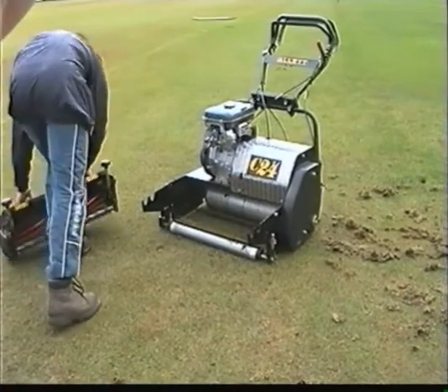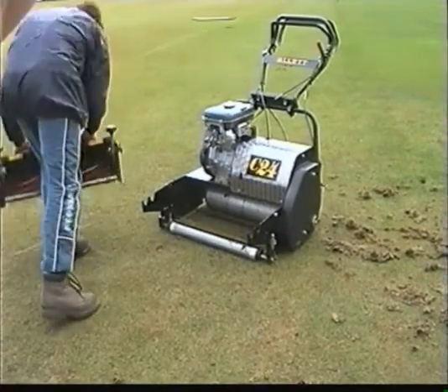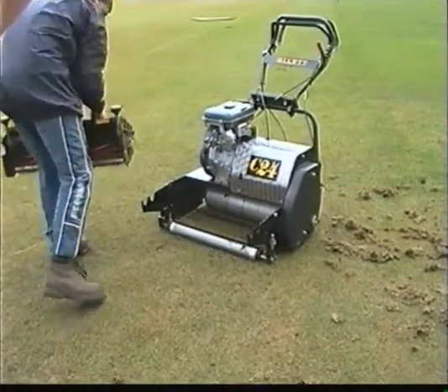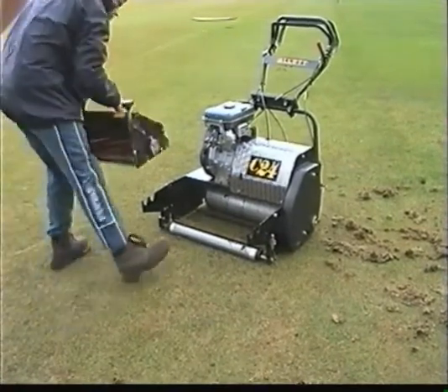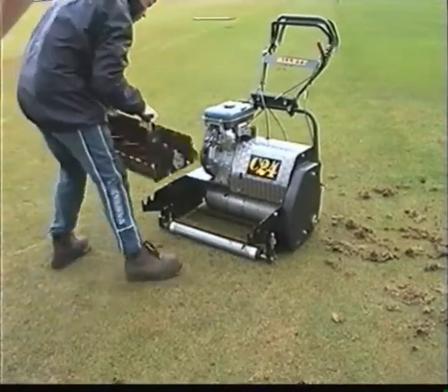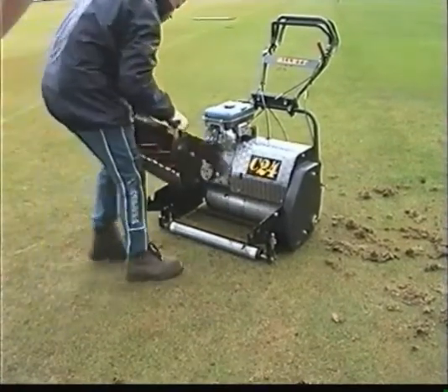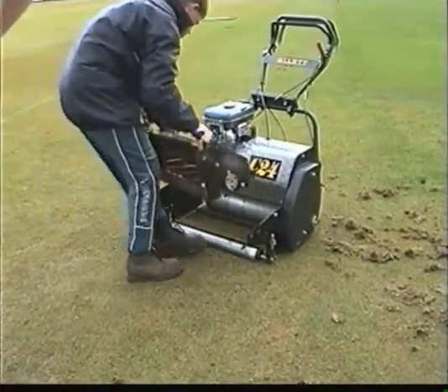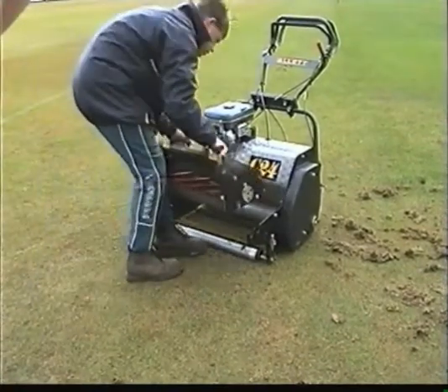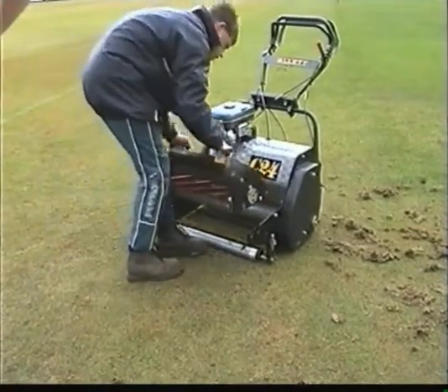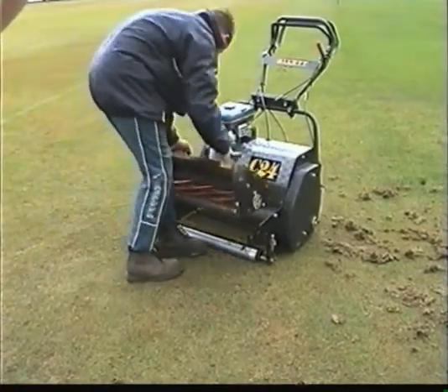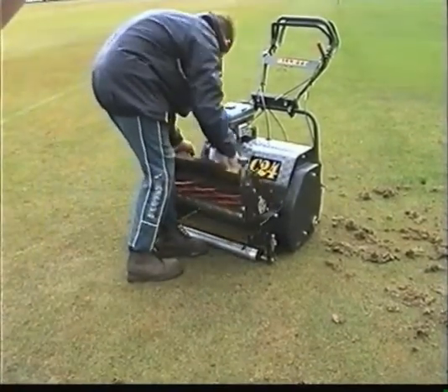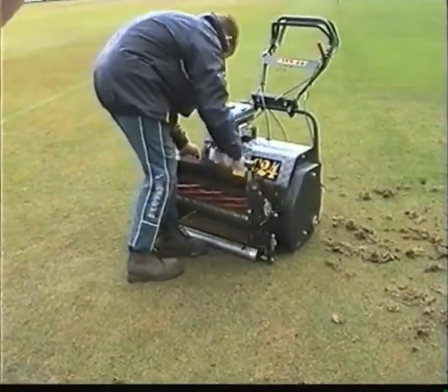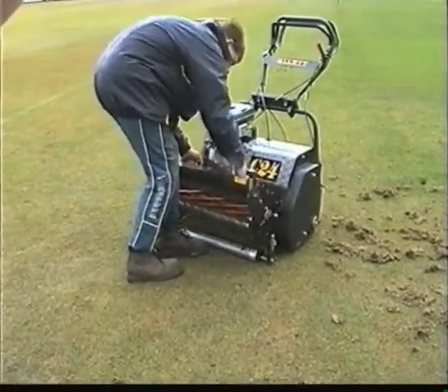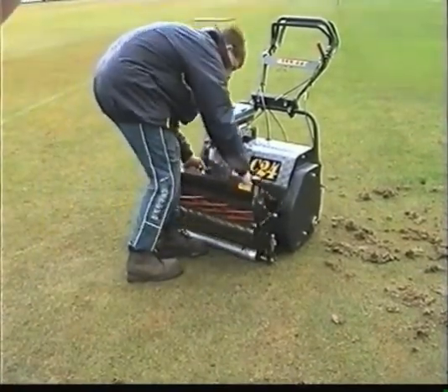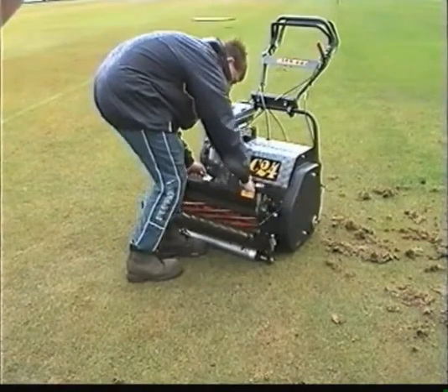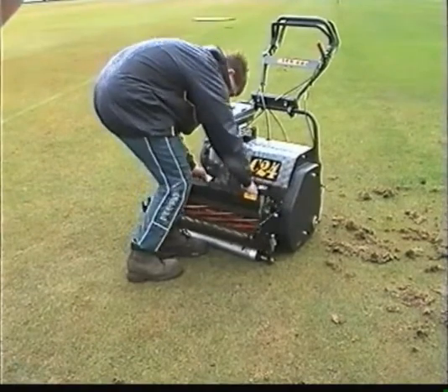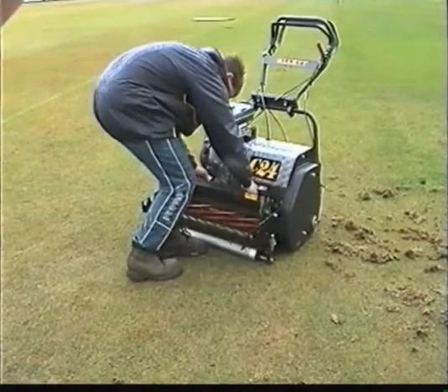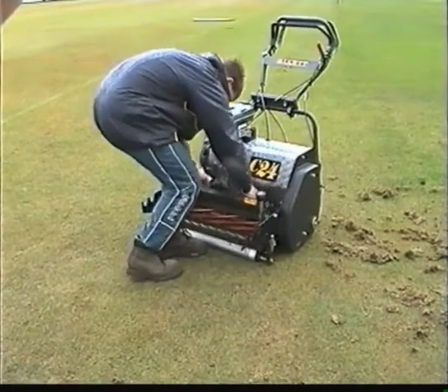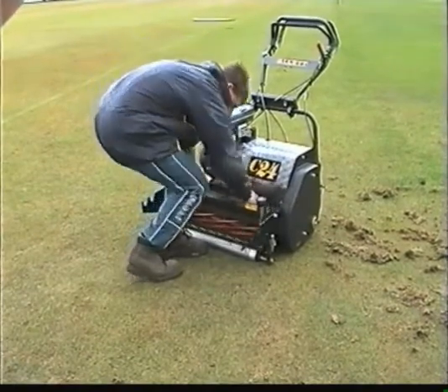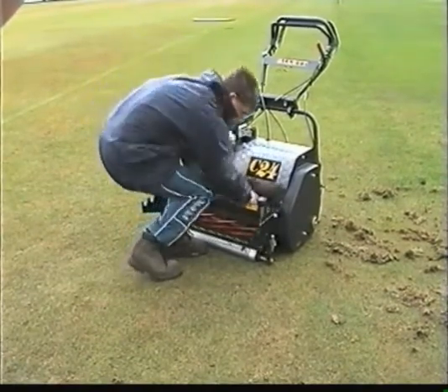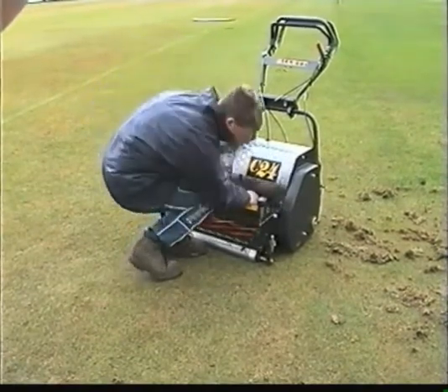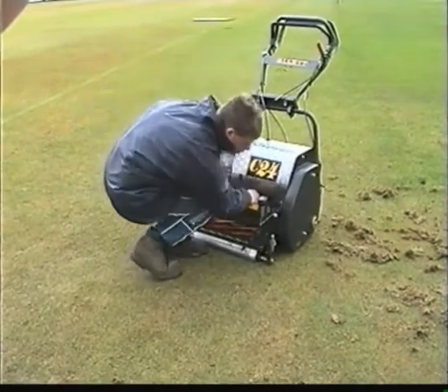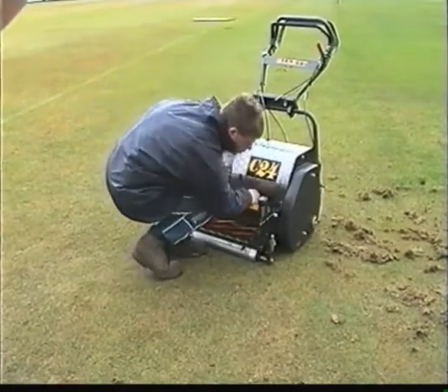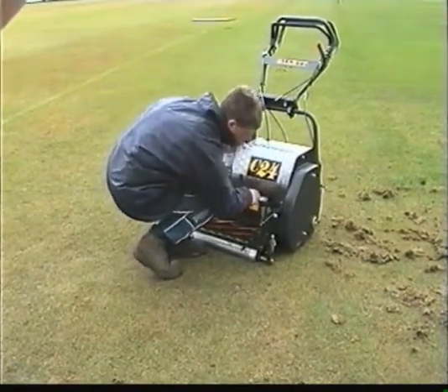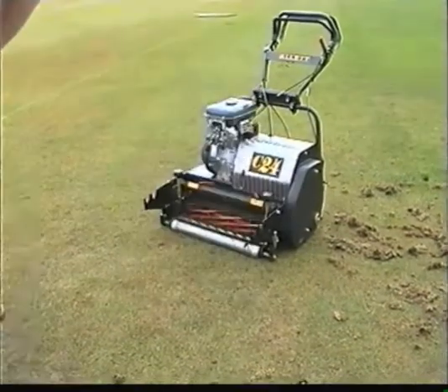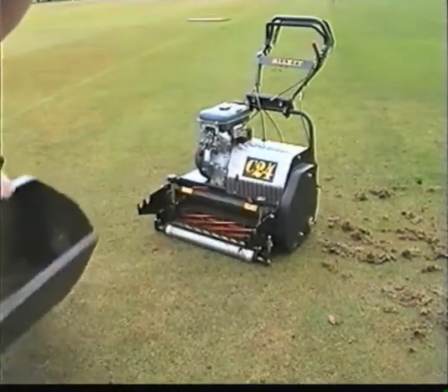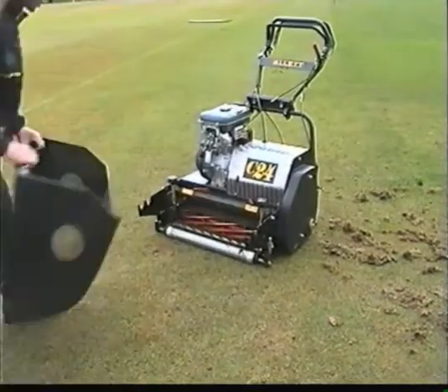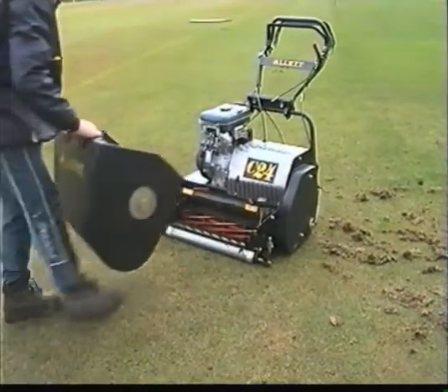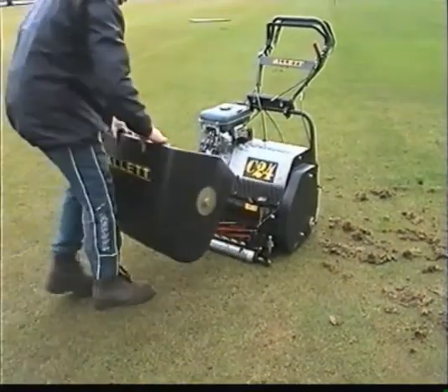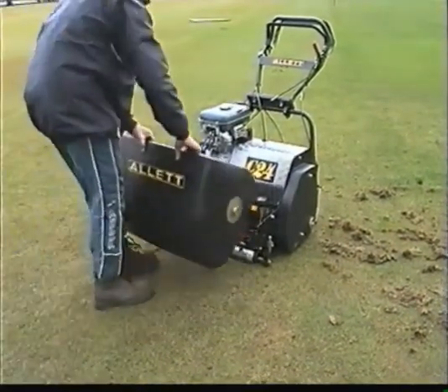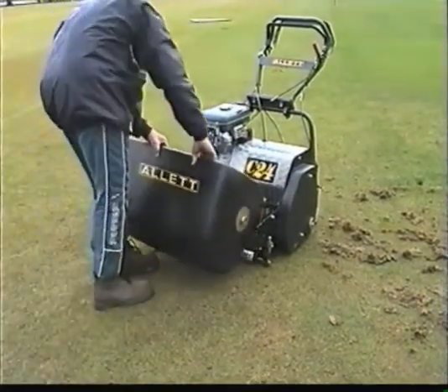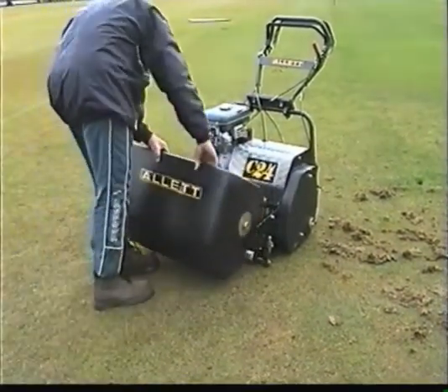Once scarifying is finished, it's important to remove all of the waste material. This is speedily assisted by reloading the cutter cartridge and gathering it into the collection bin.